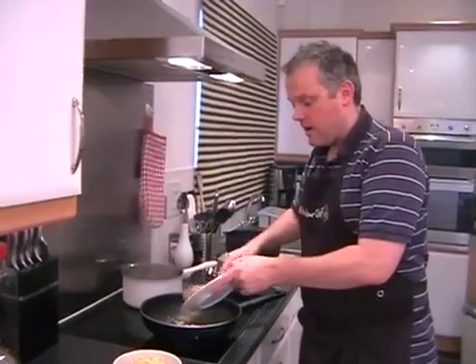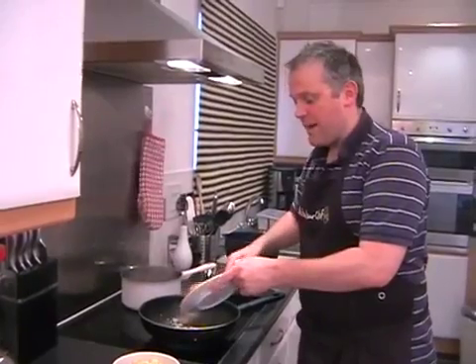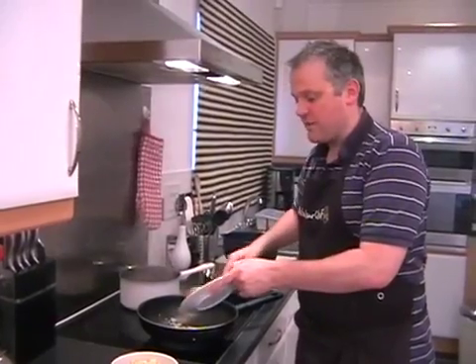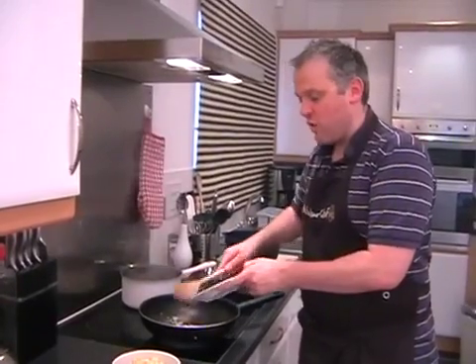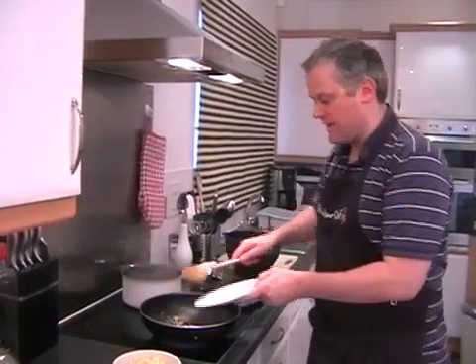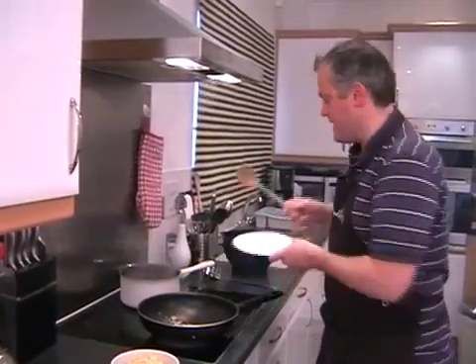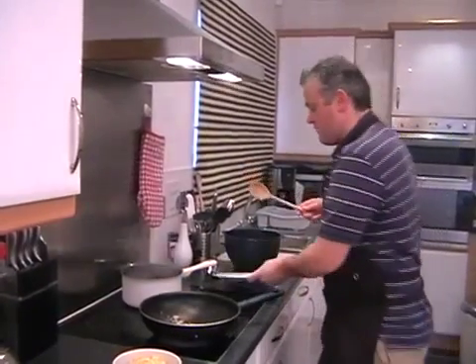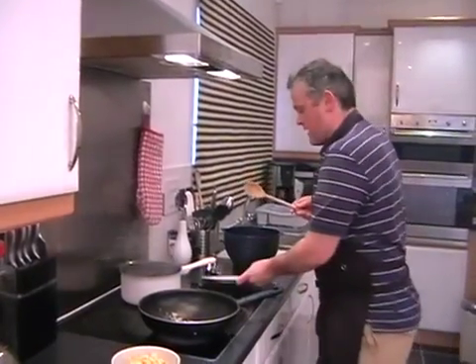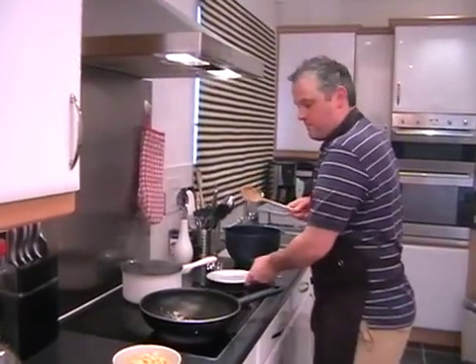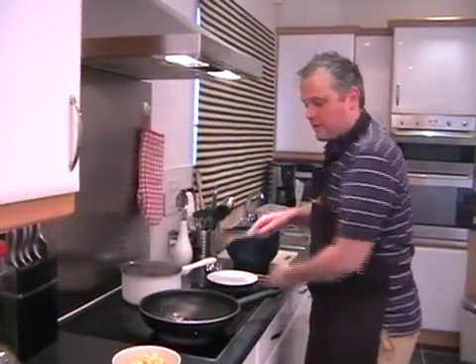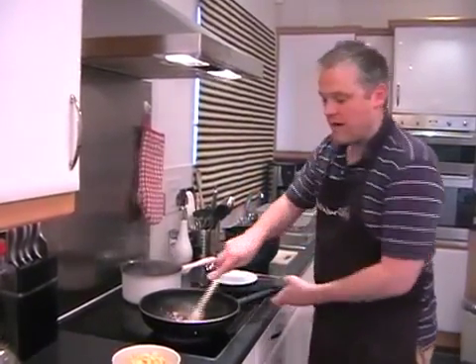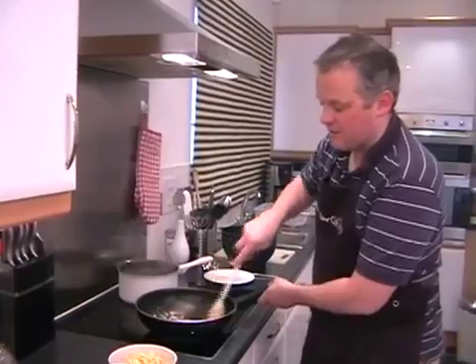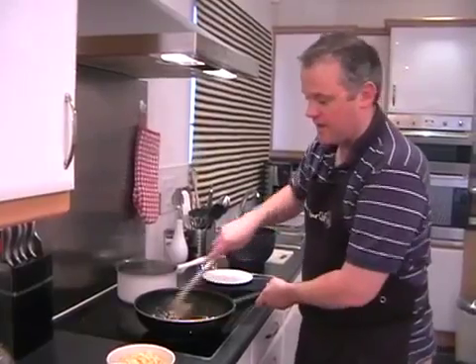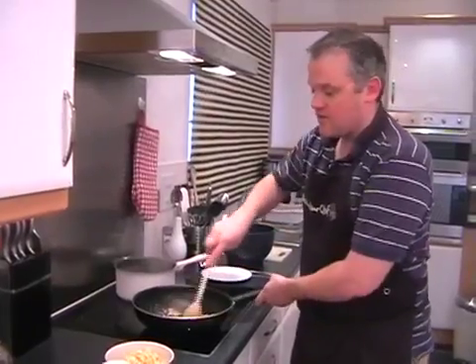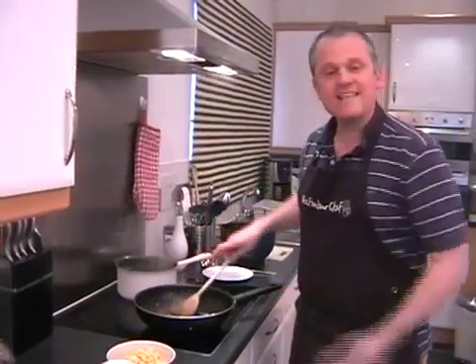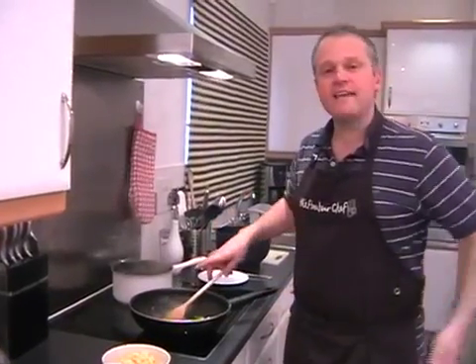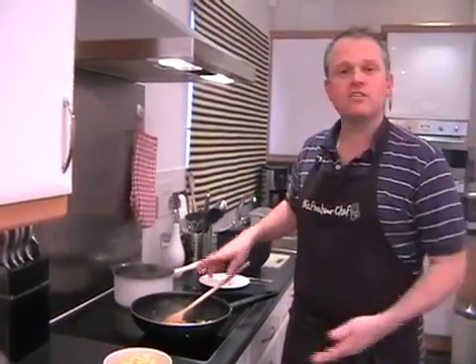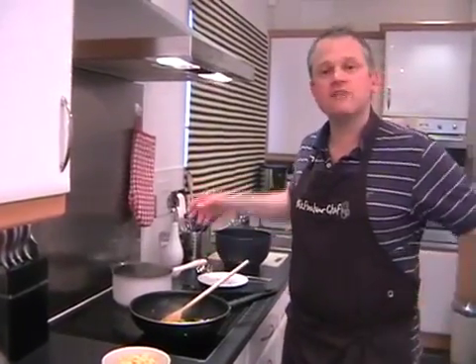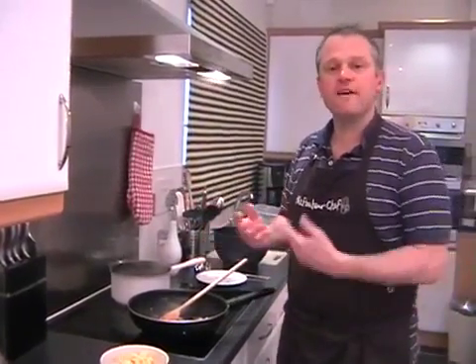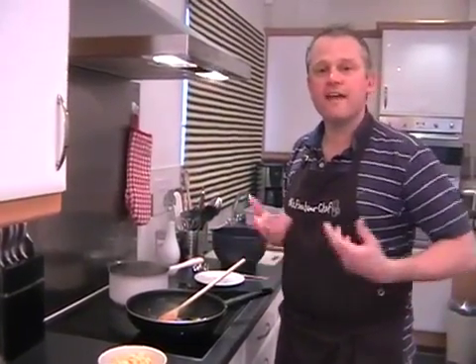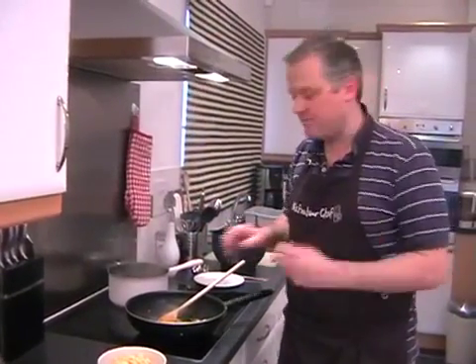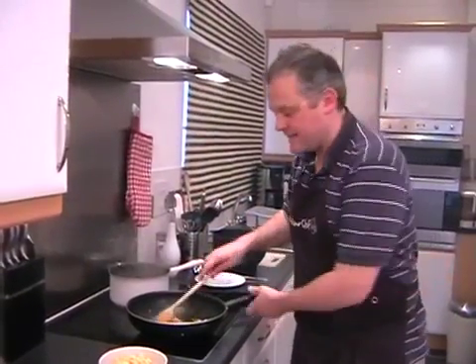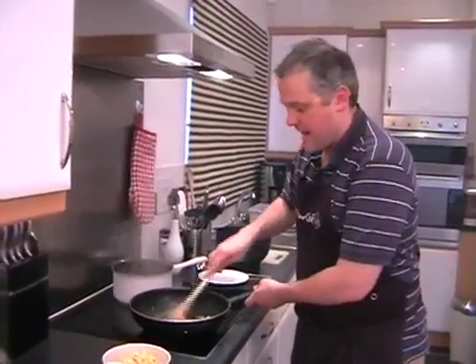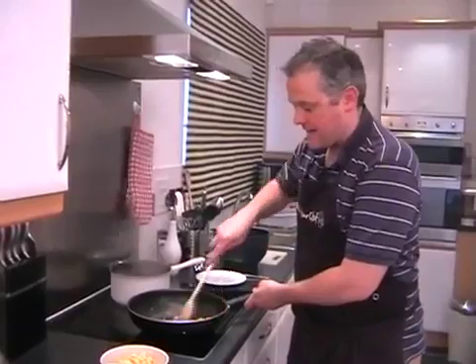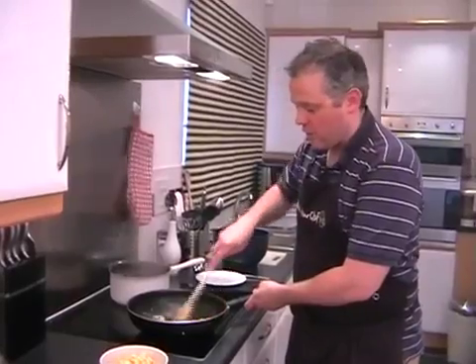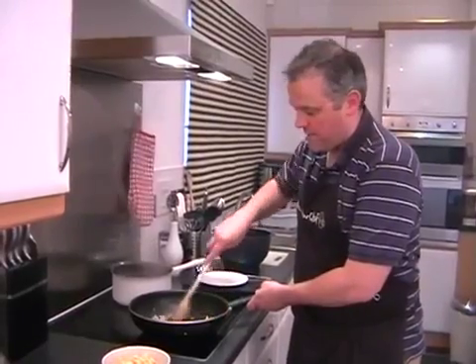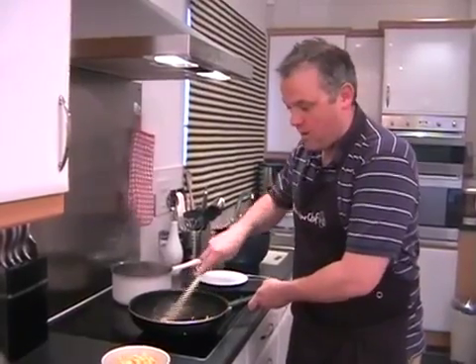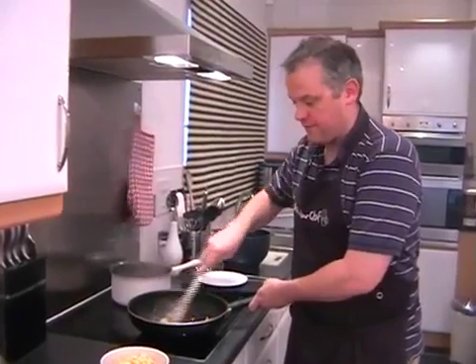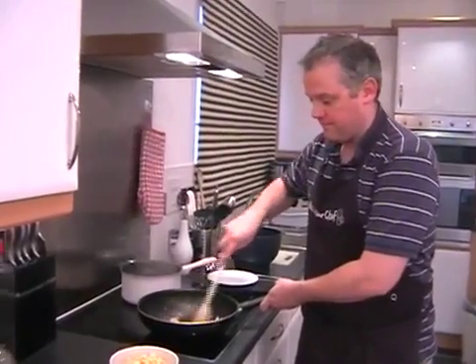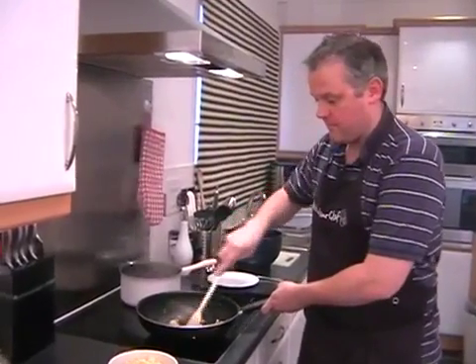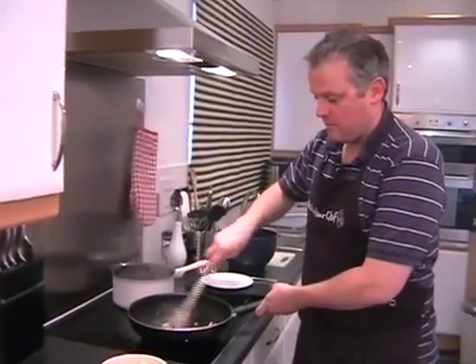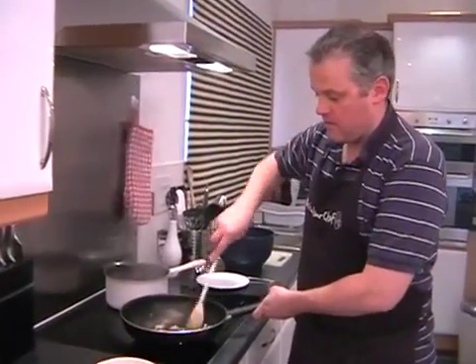Hopefully your pan shouldn't be too hot at this stage because you don't want anything to burn. Just as everything gets hotter, that's perfect. The flavours will be released and it will all be wonderful.